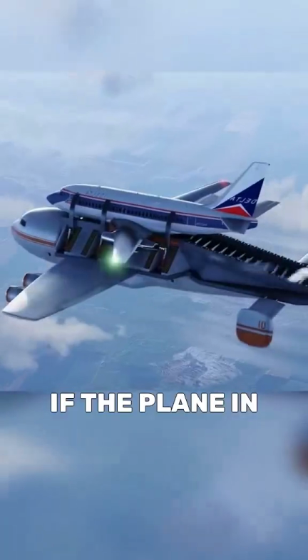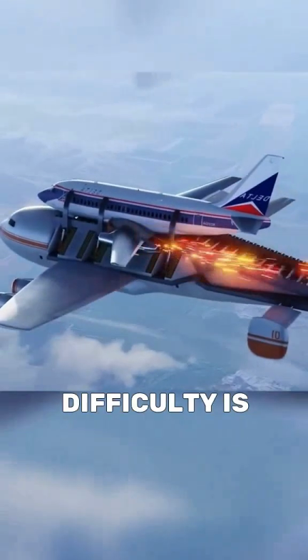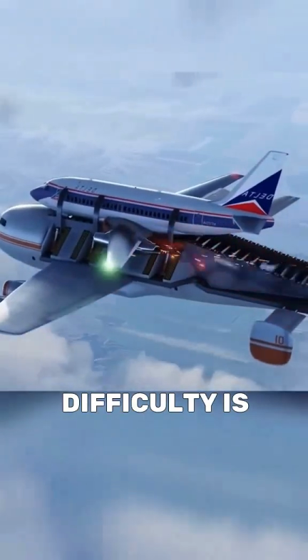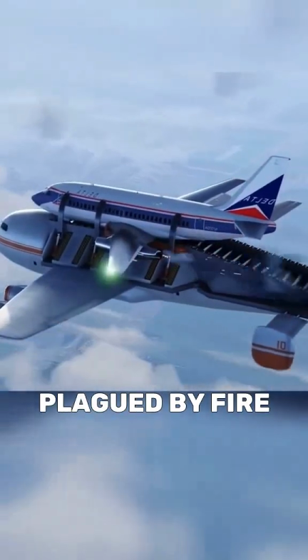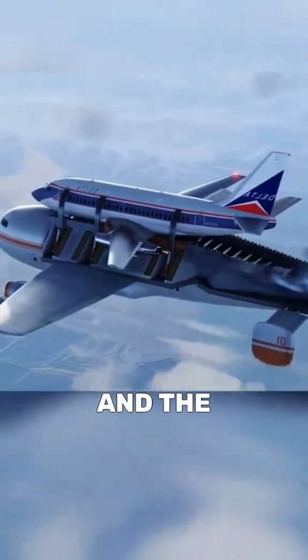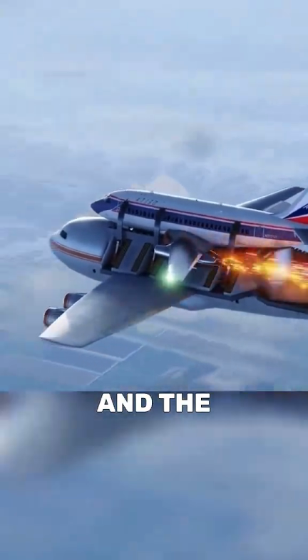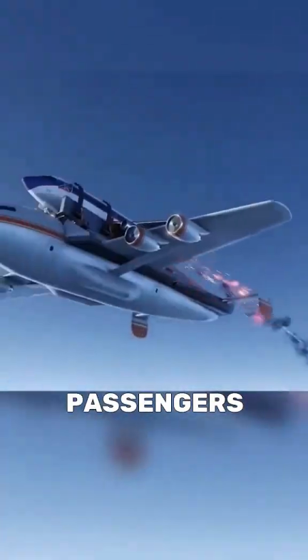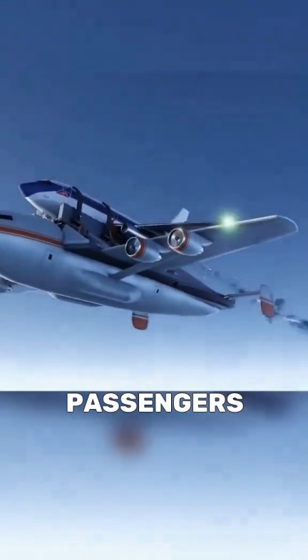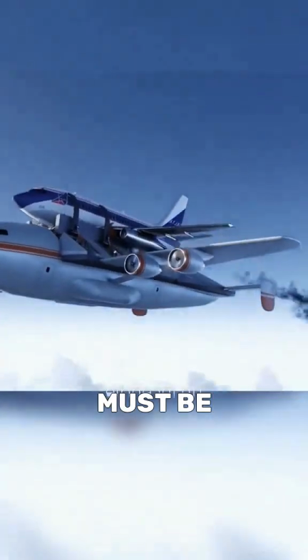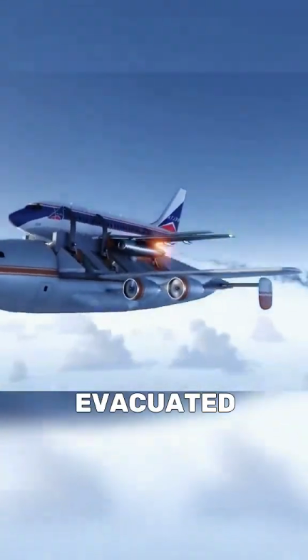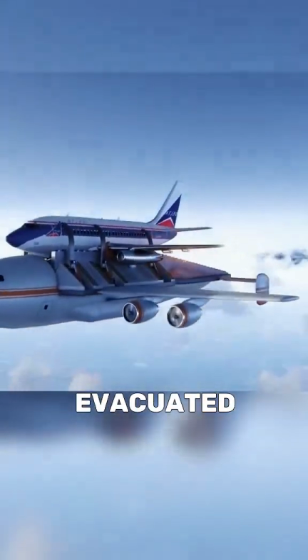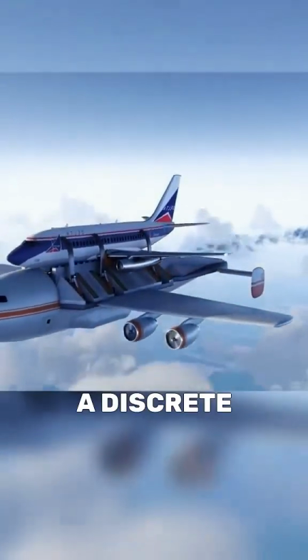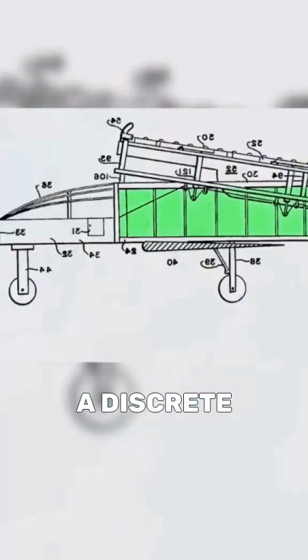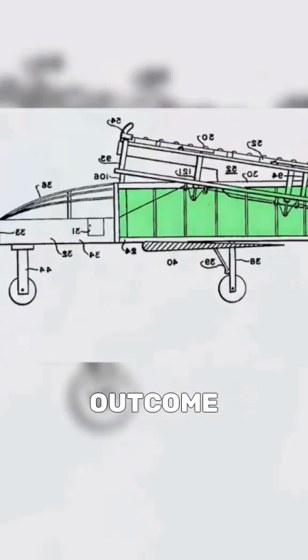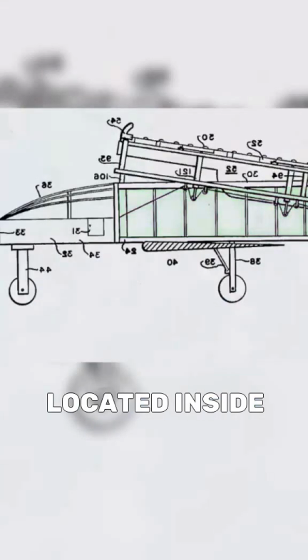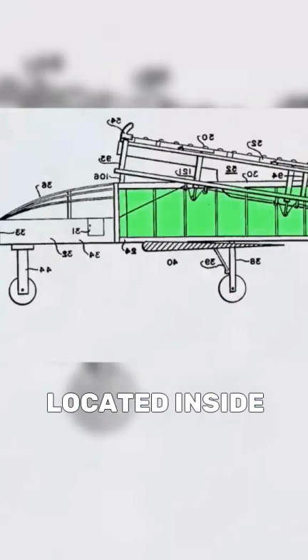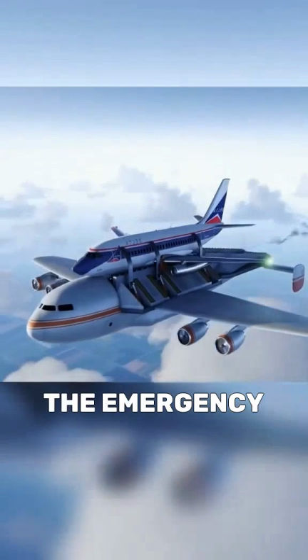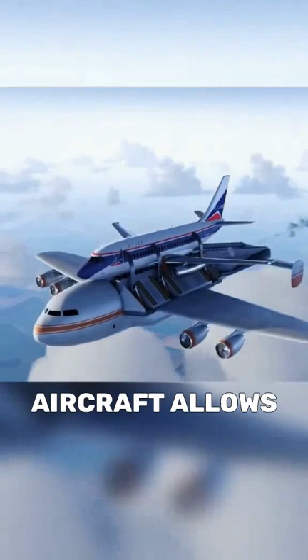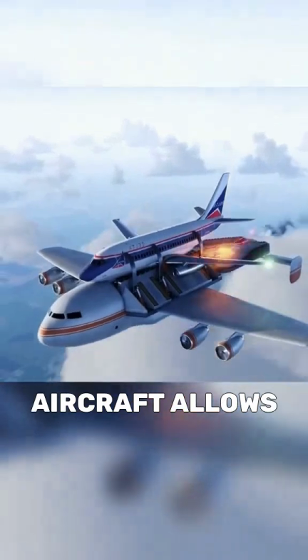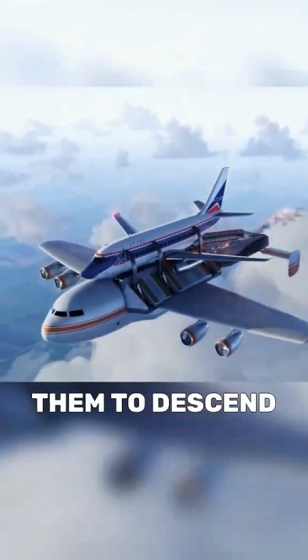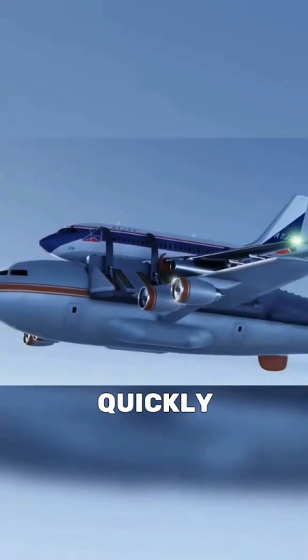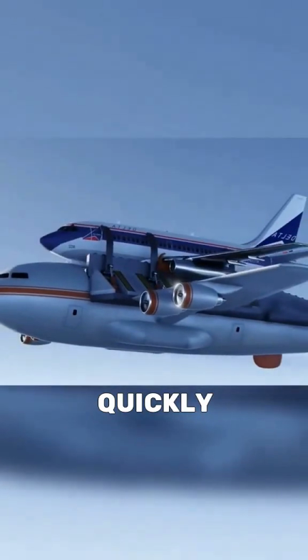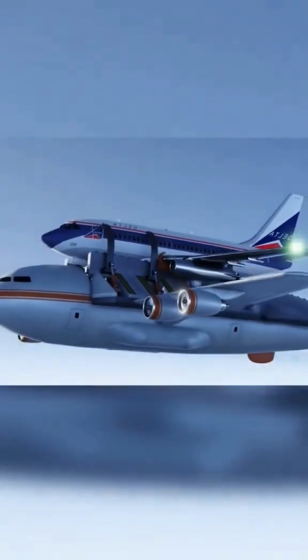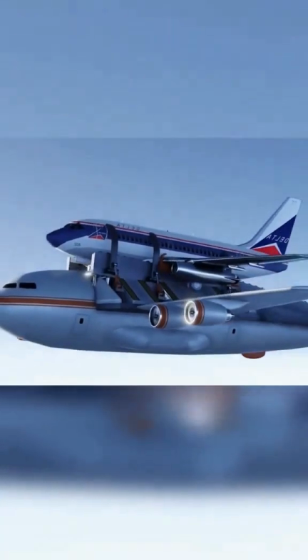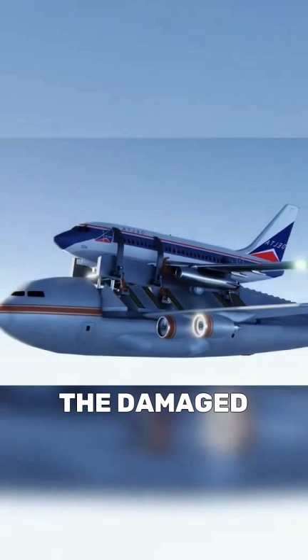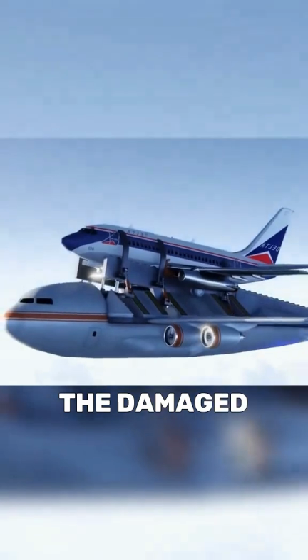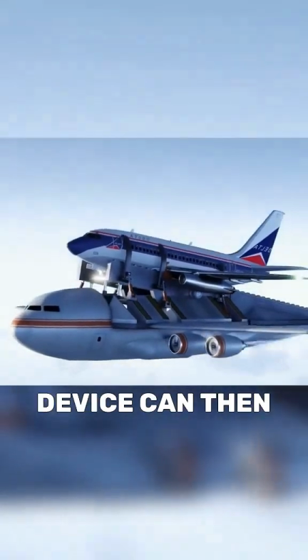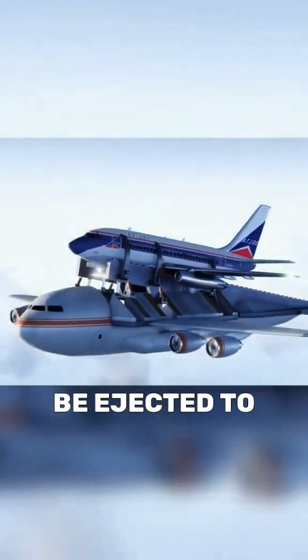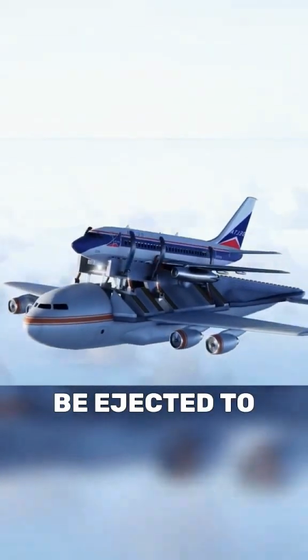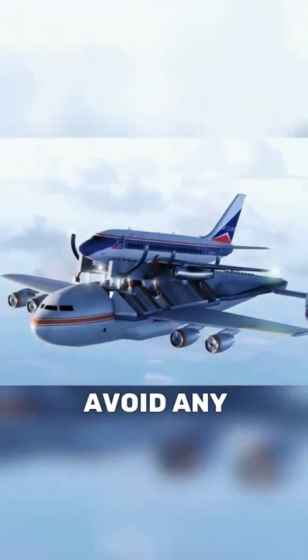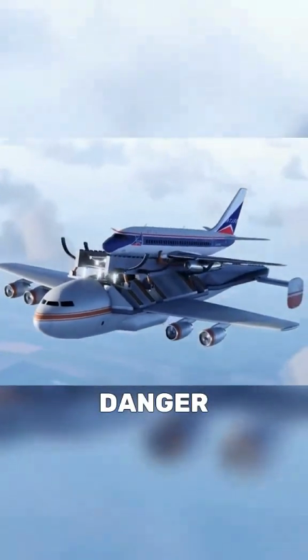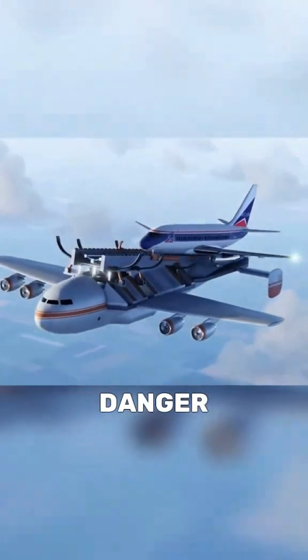If the plane in difficulty is plagued by fire and the passengers must be evacuated, a discrete outlet located inside the emergency aircraft allows them to descend quickly. The damaged device can then be ejected to avoid any danger.